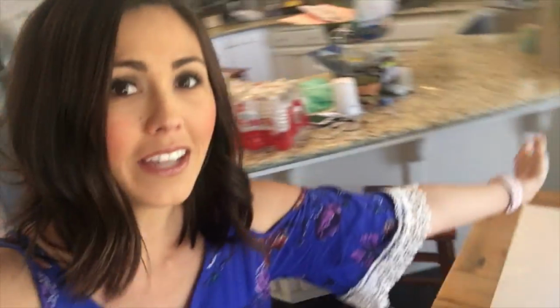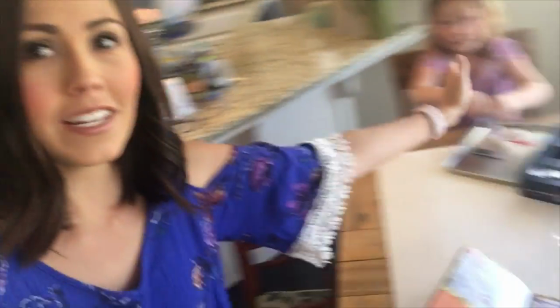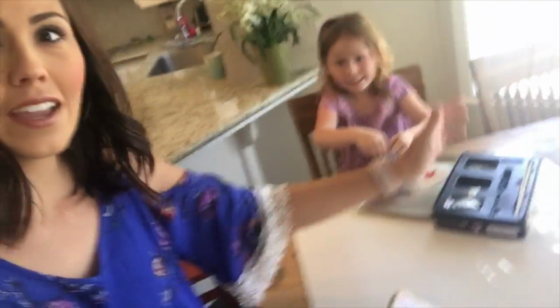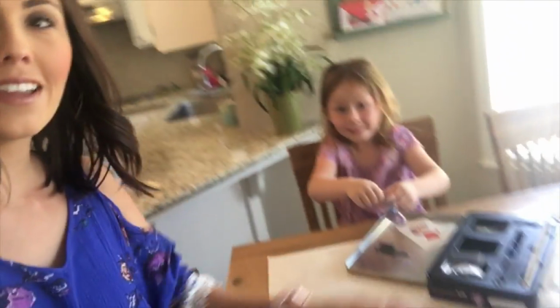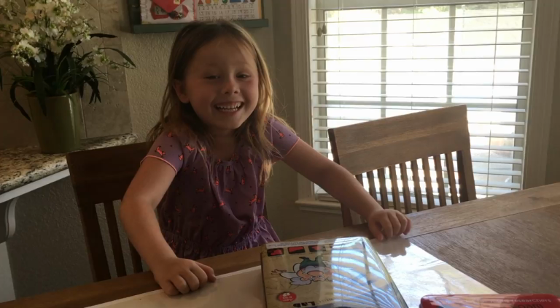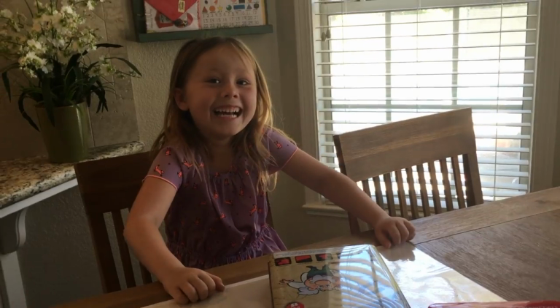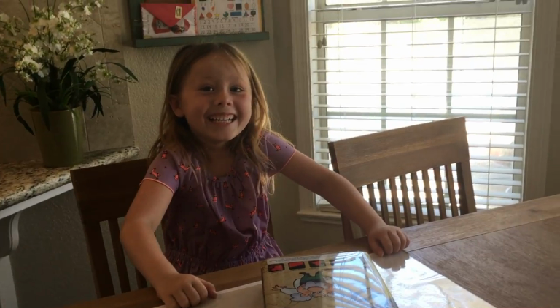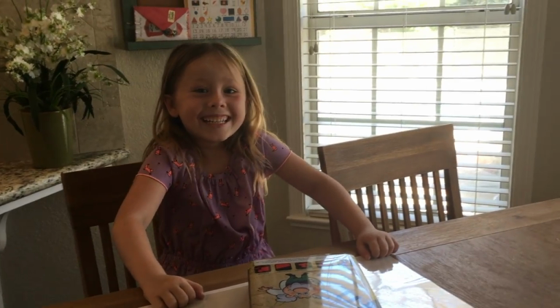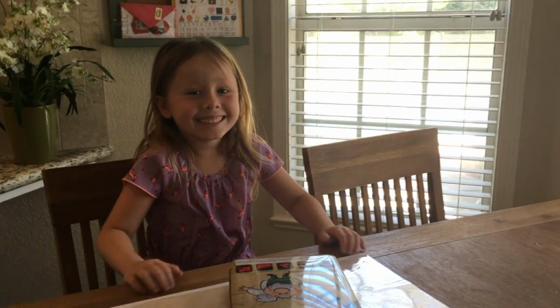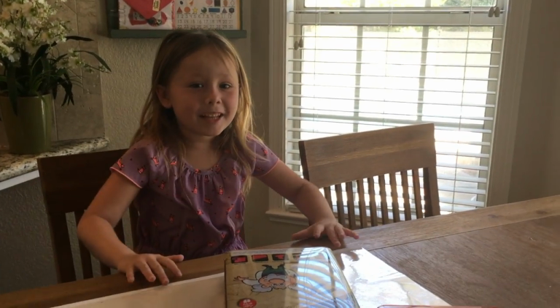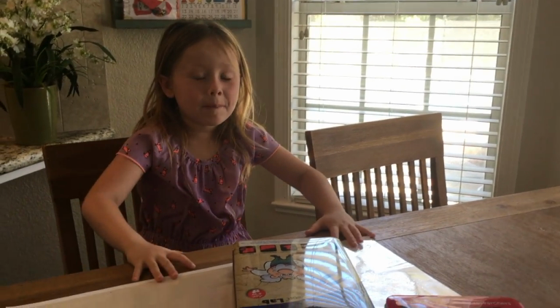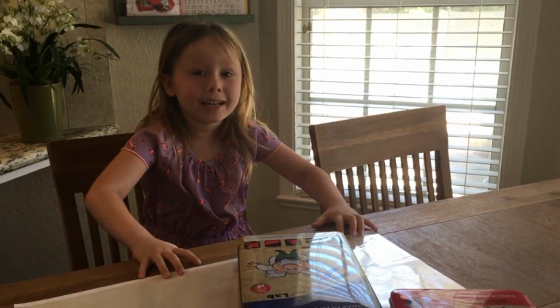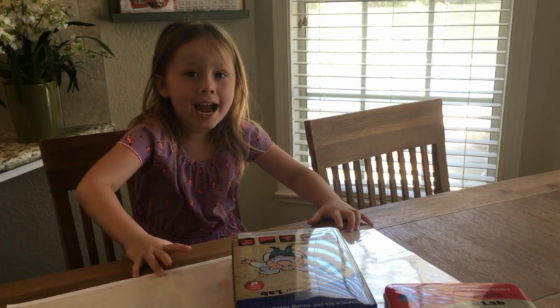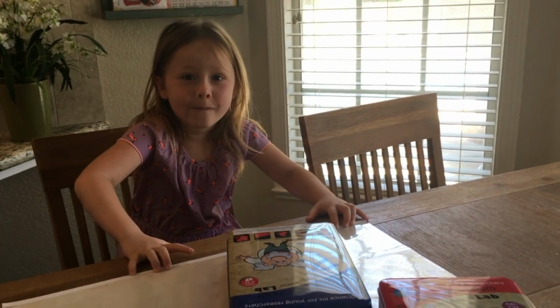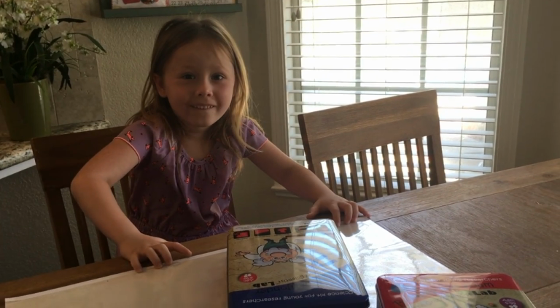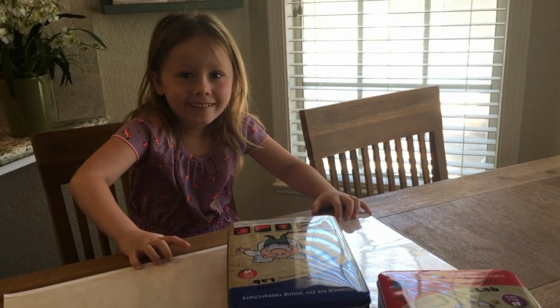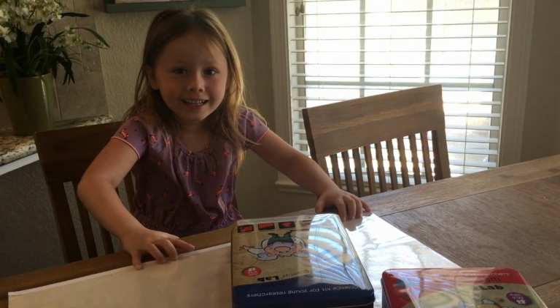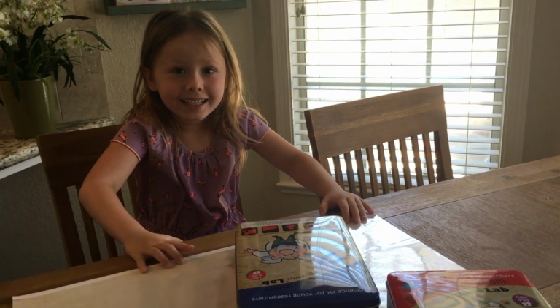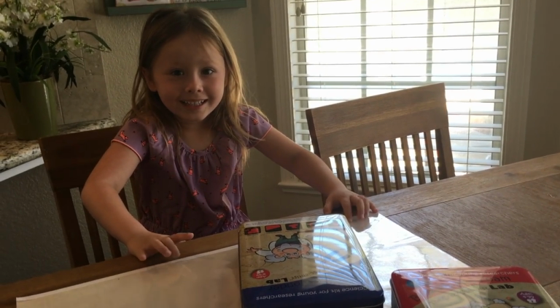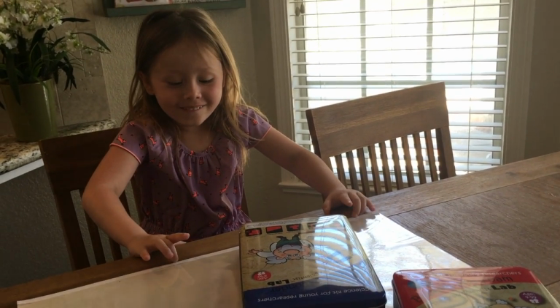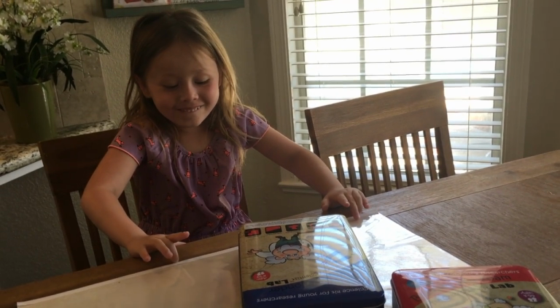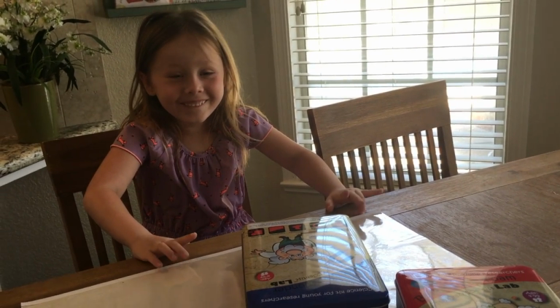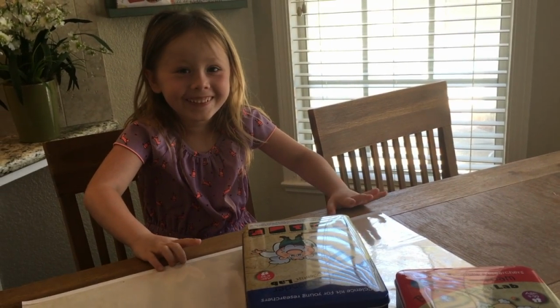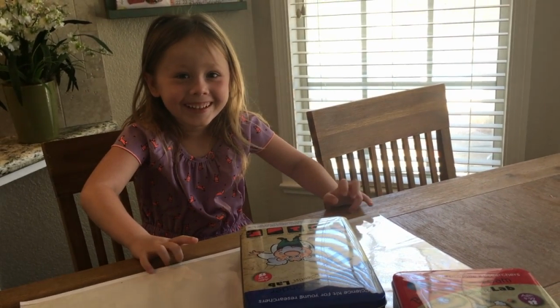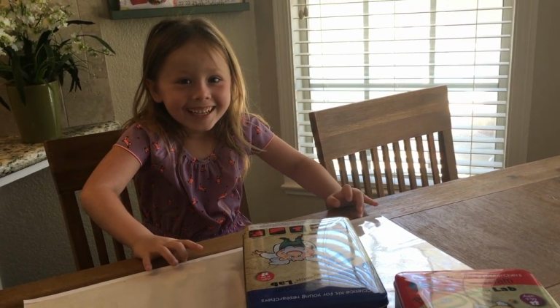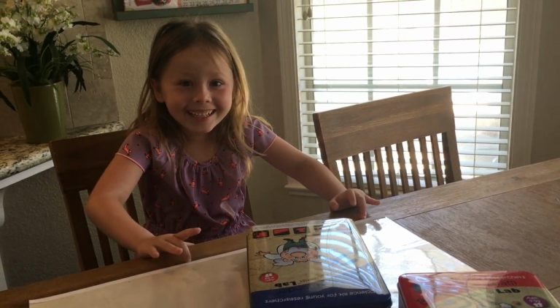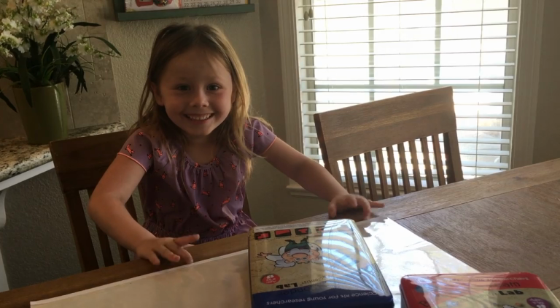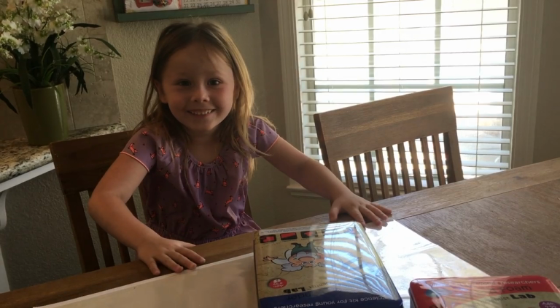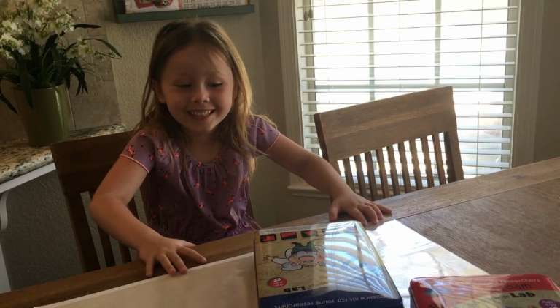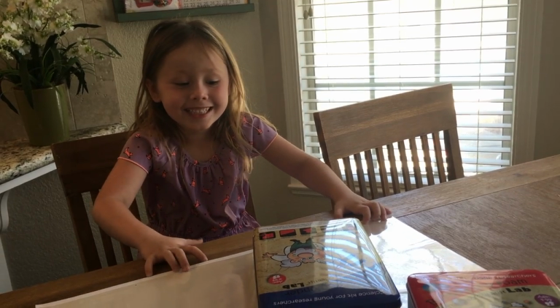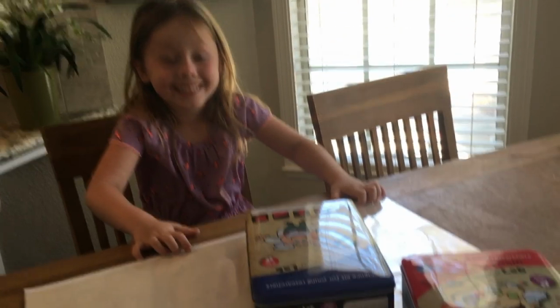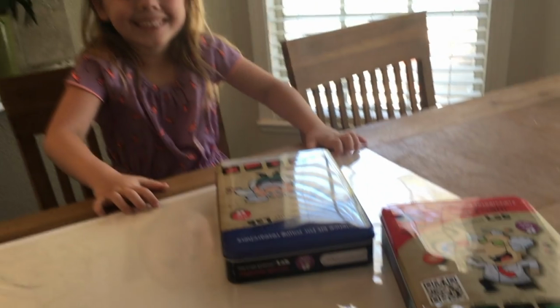Science day! Thanks to the Purple Cow for giving us these science kits.